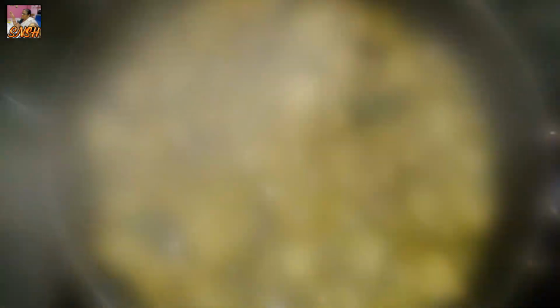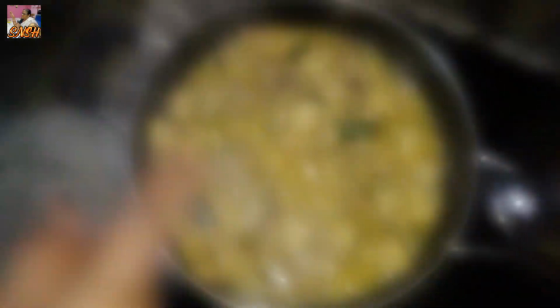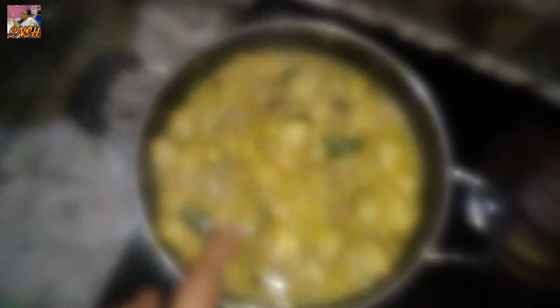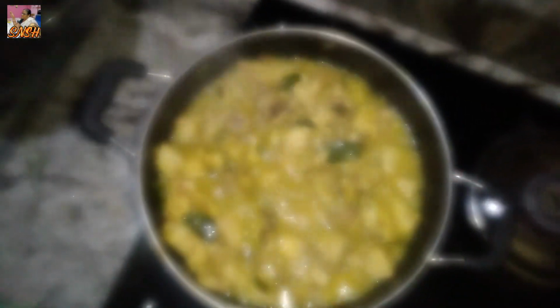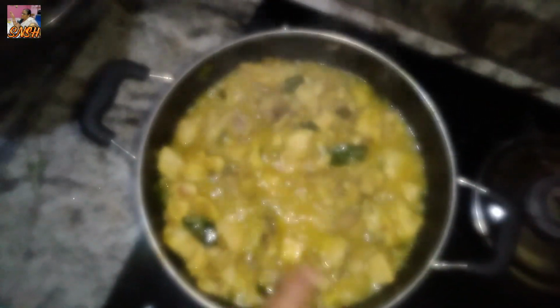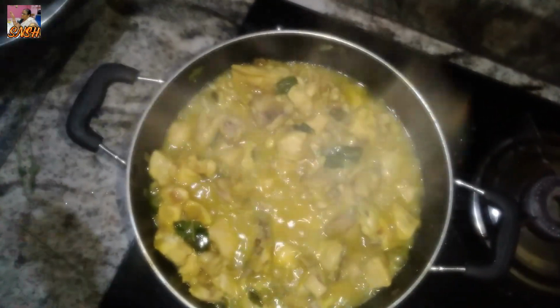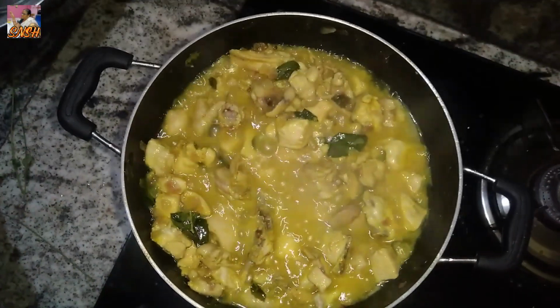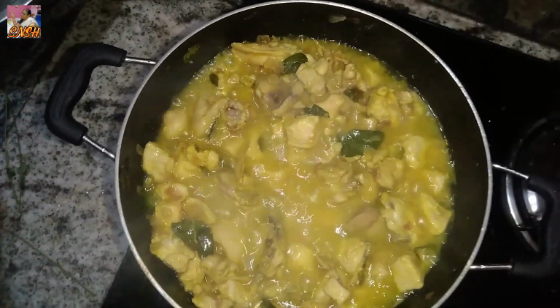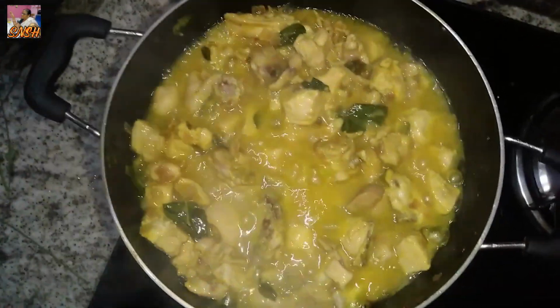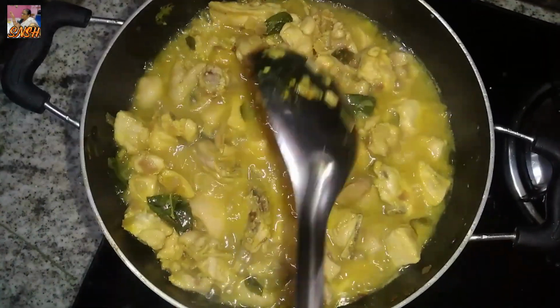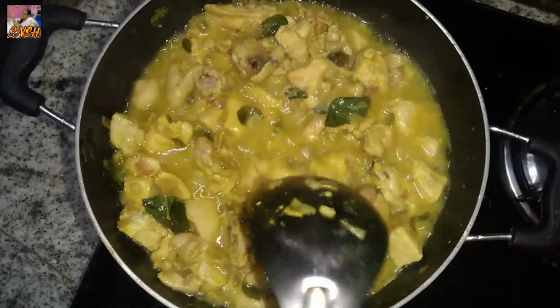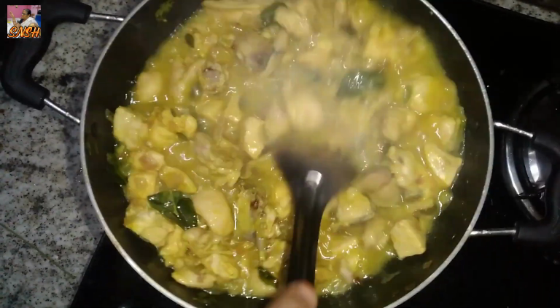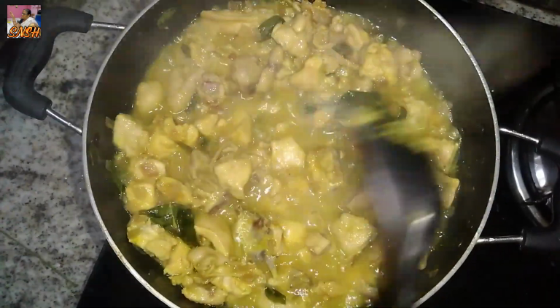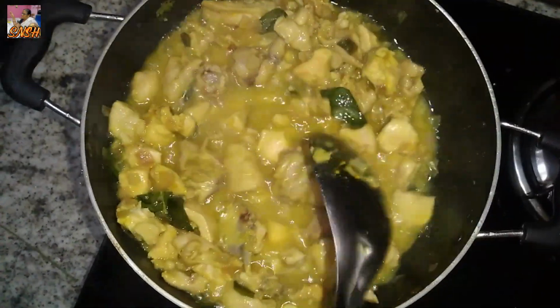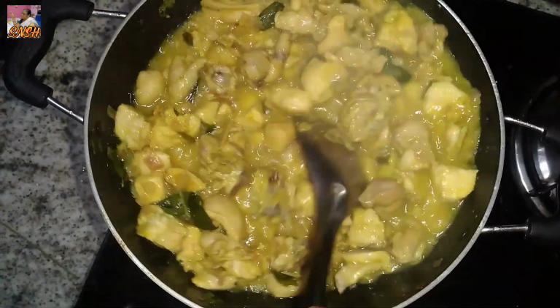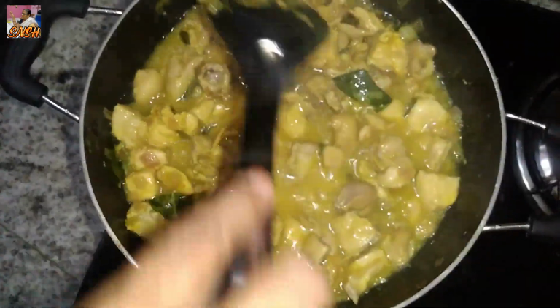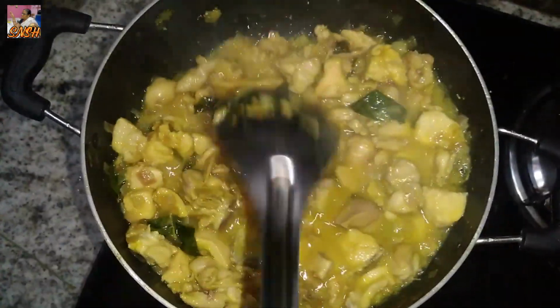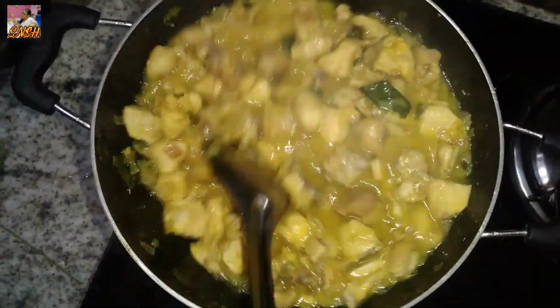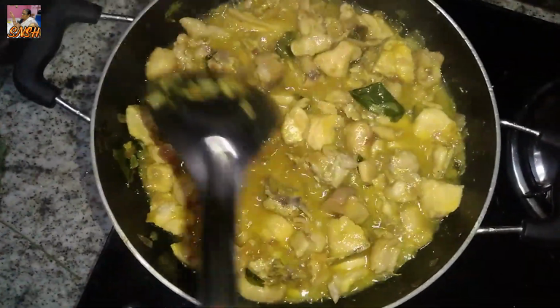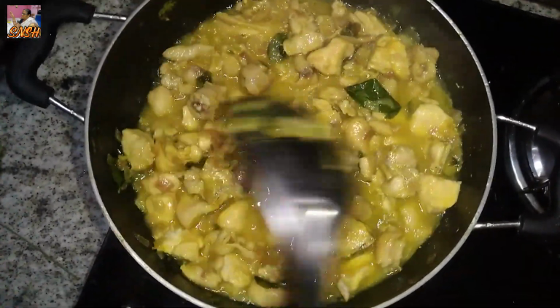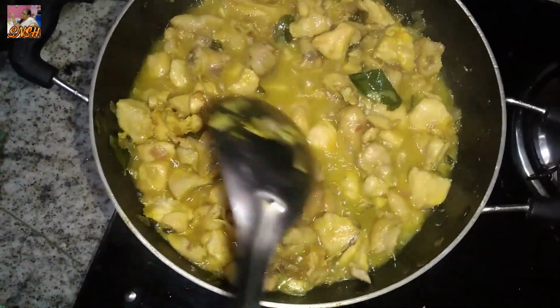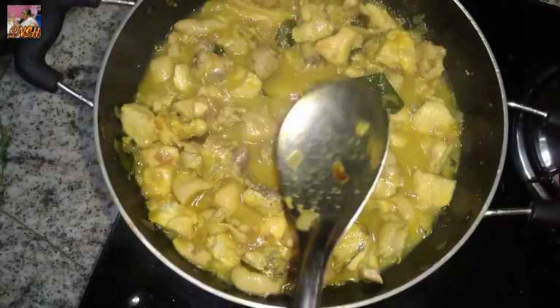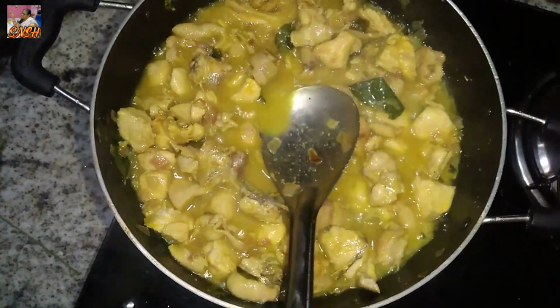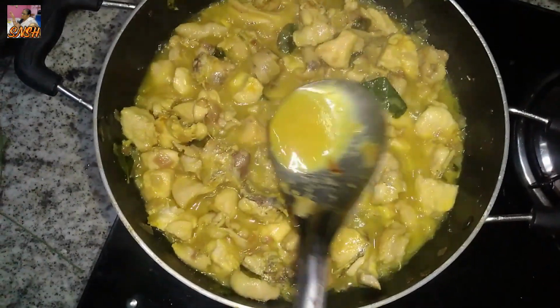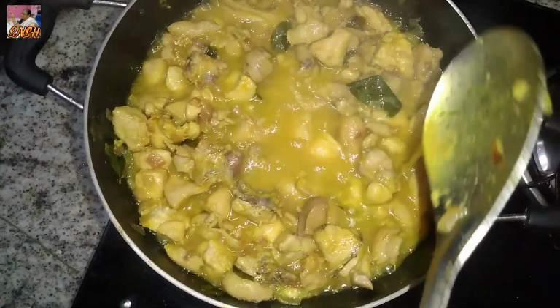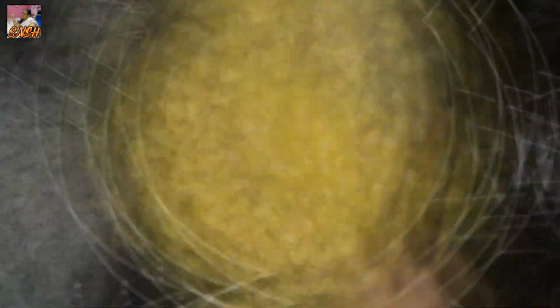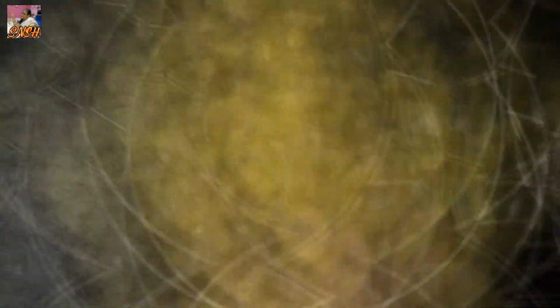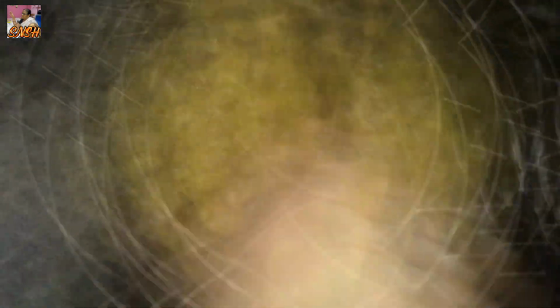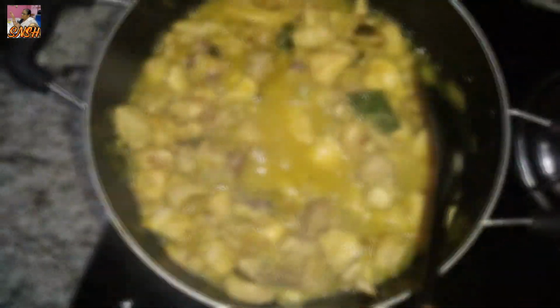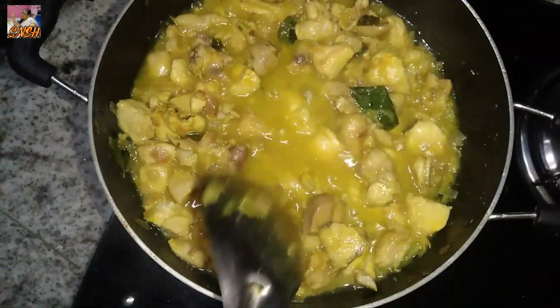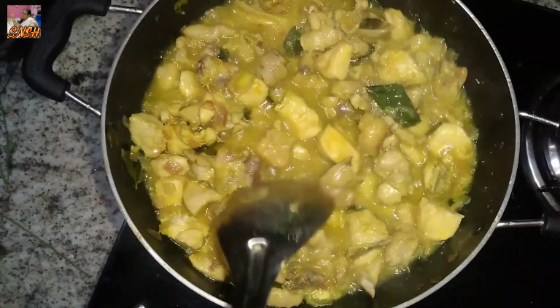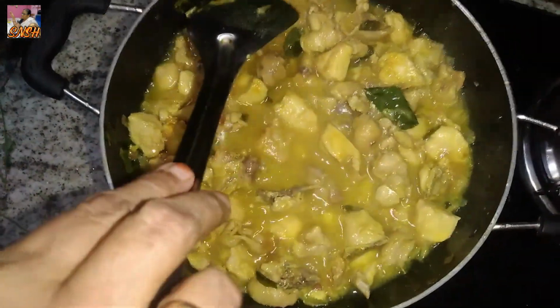We have to make the gravy in the pan. We put a gravy in the tea and water. We put the chicken in the pan. We put it in the chicken and it is not done.